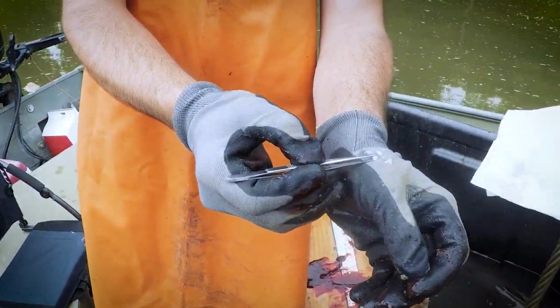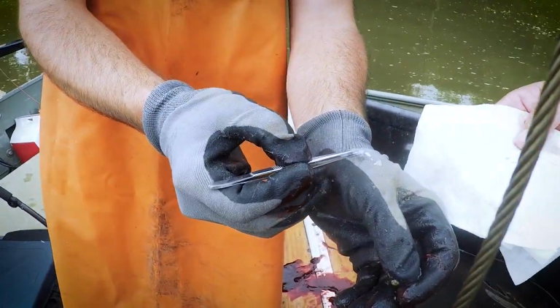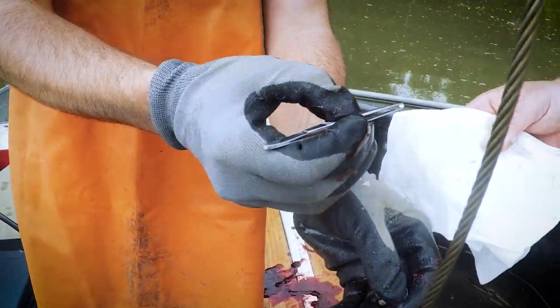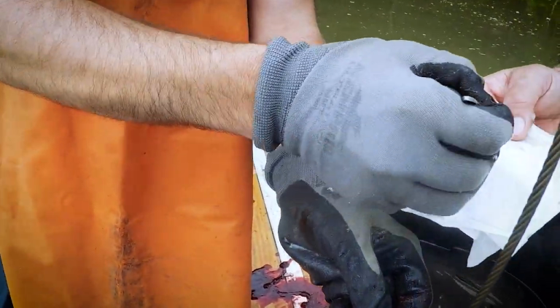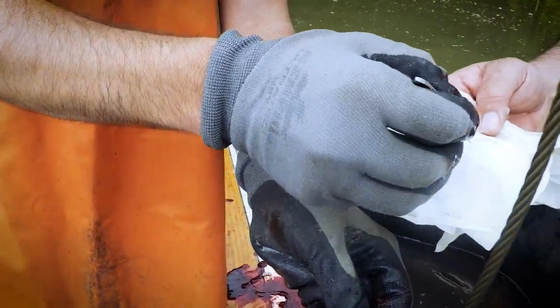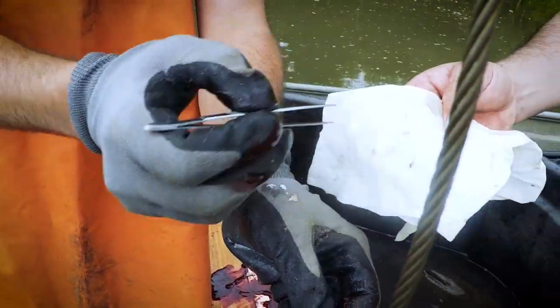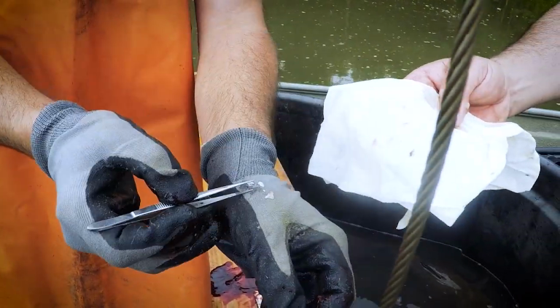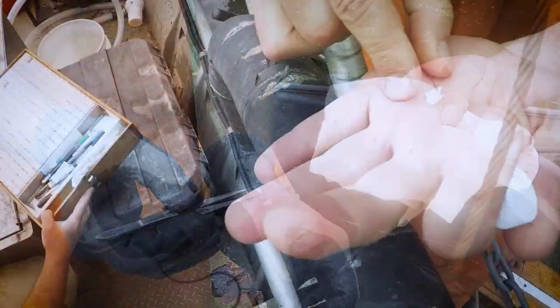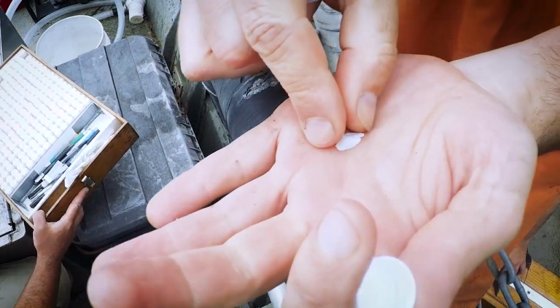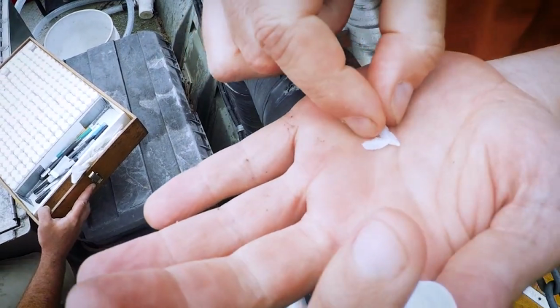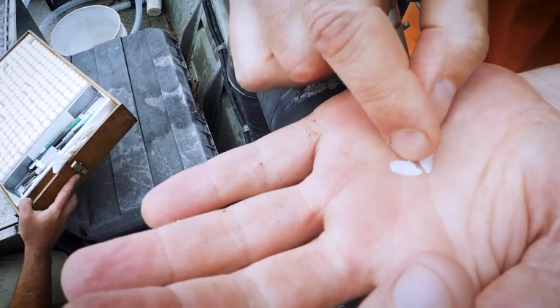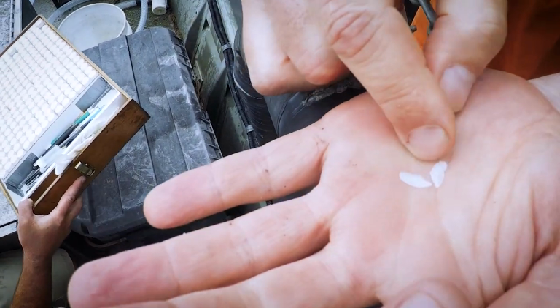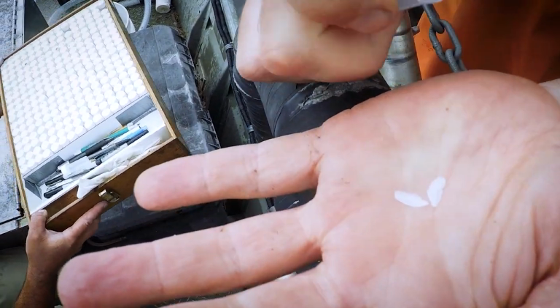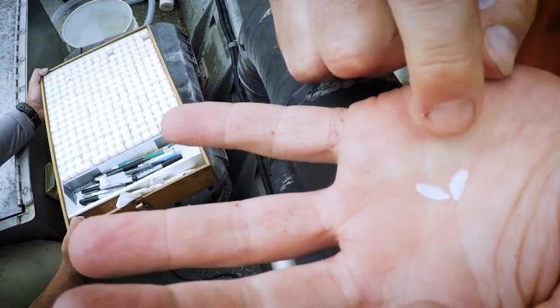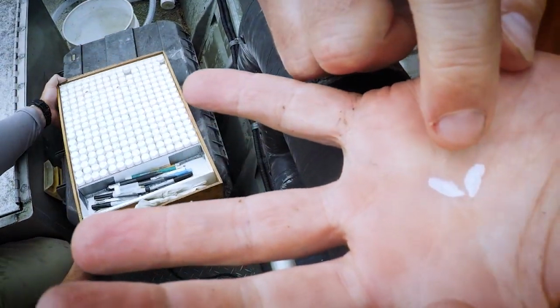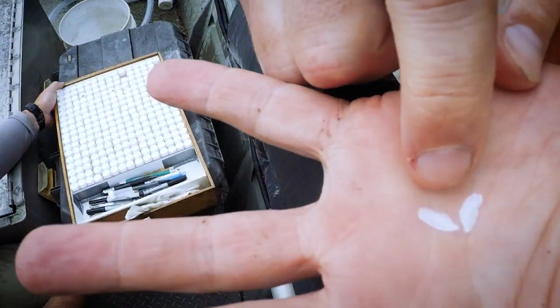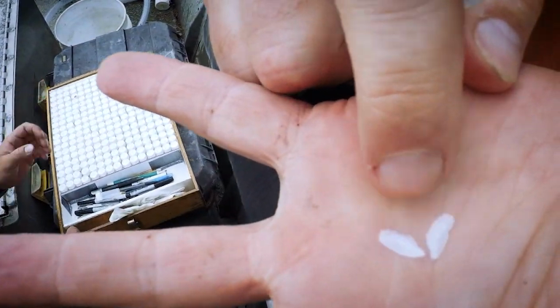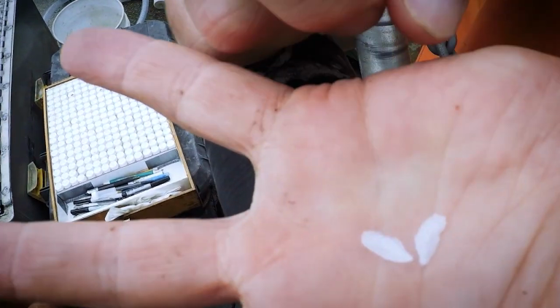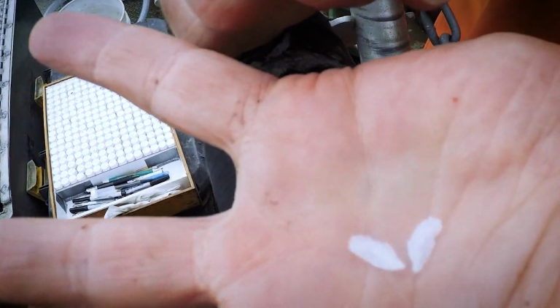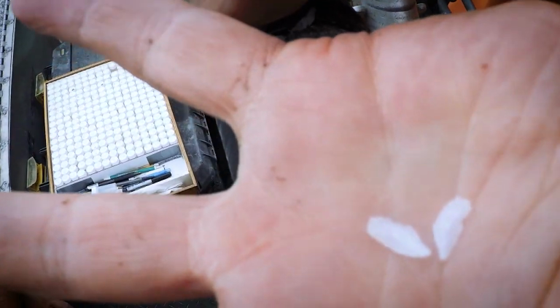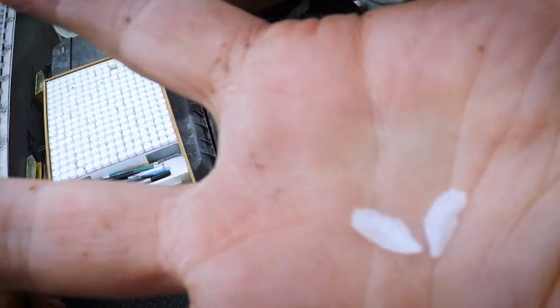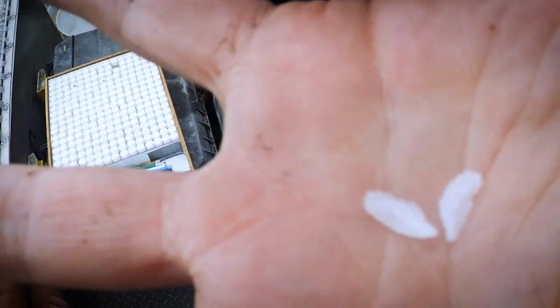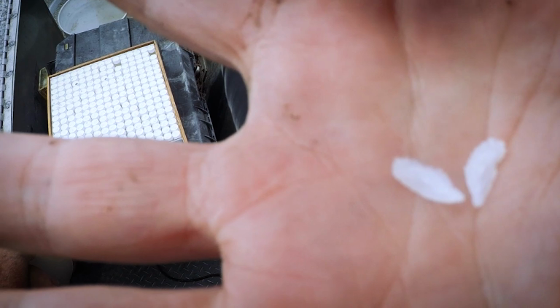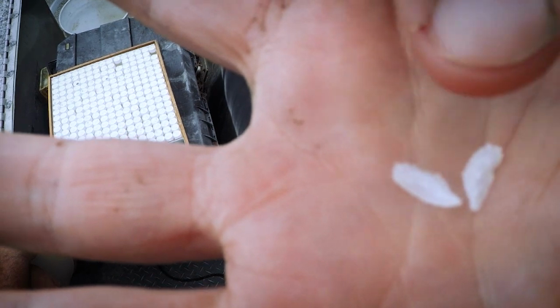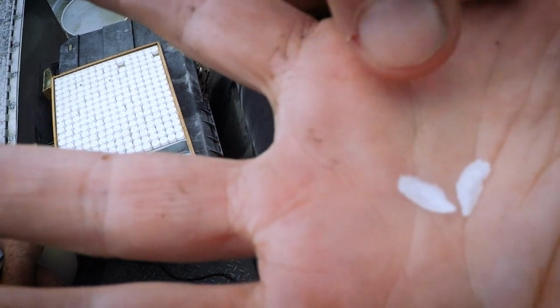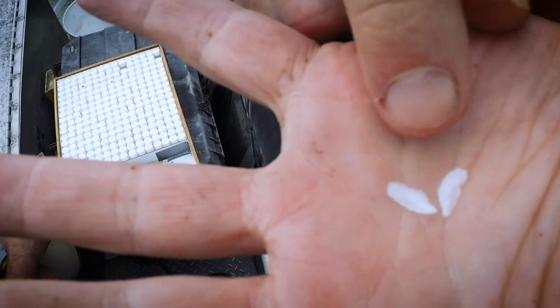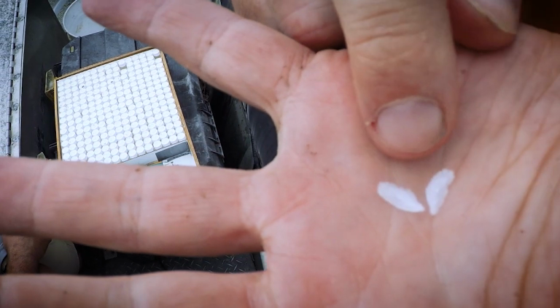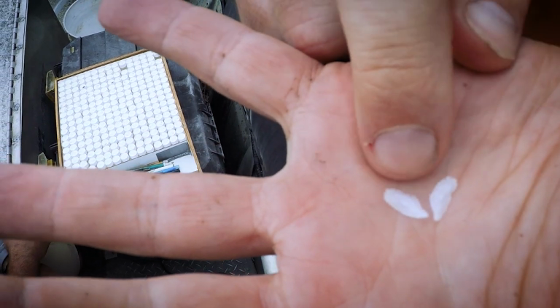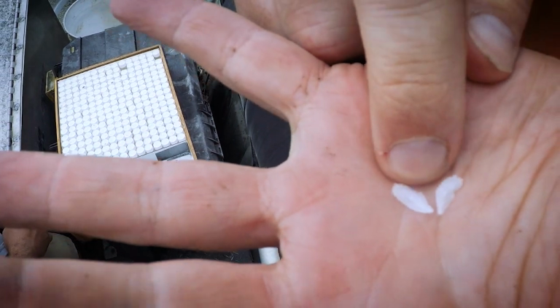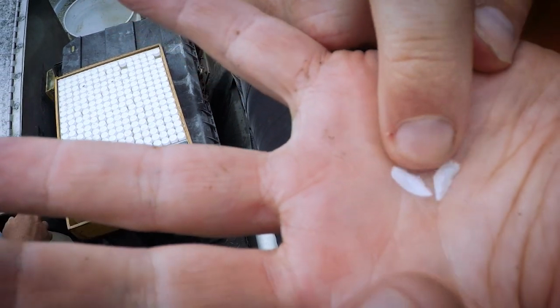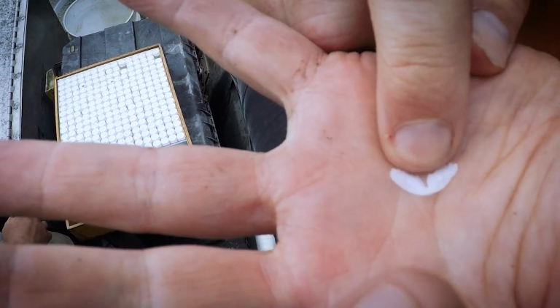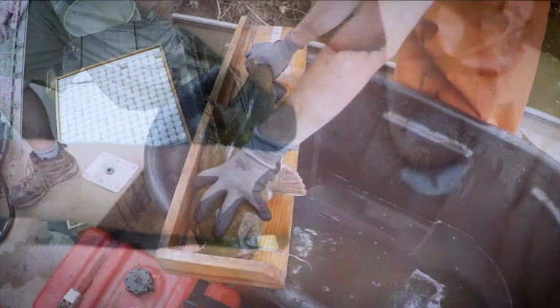Length and weight are measured for each fish, along with quantity collected per hour of electrofishing. To determine age, fish ear bones are collected from a subset of the sampled fish.